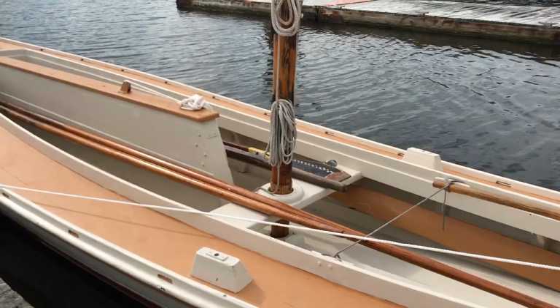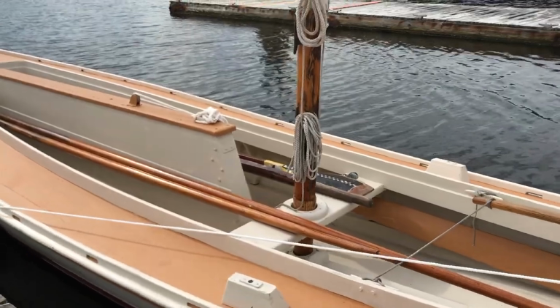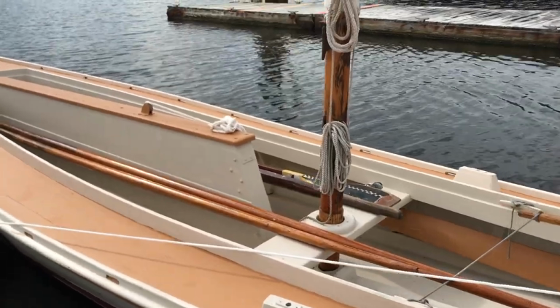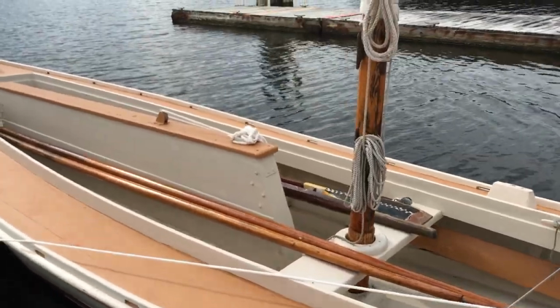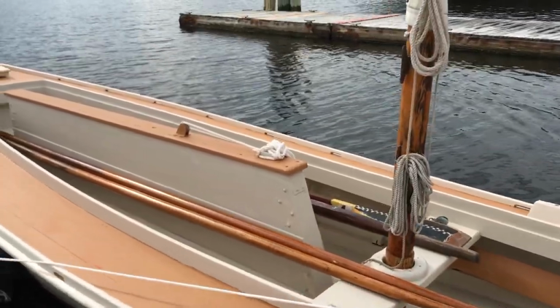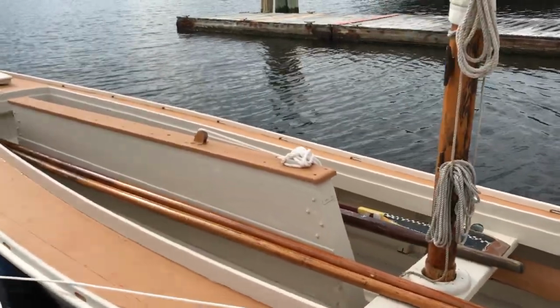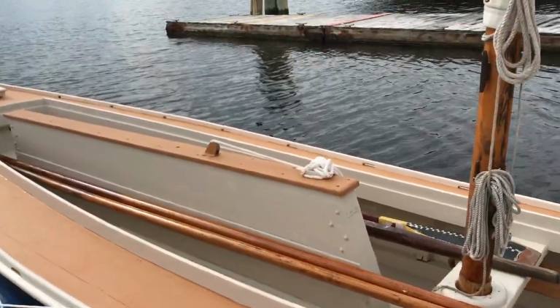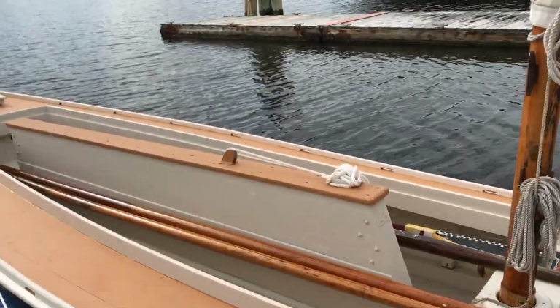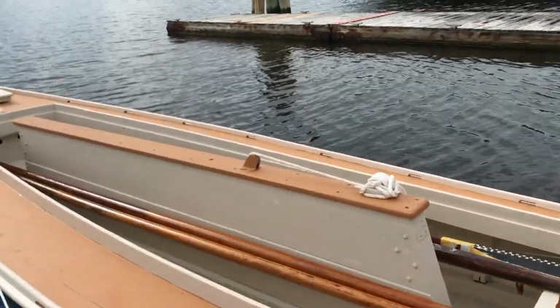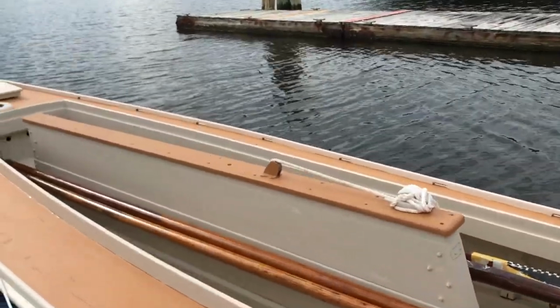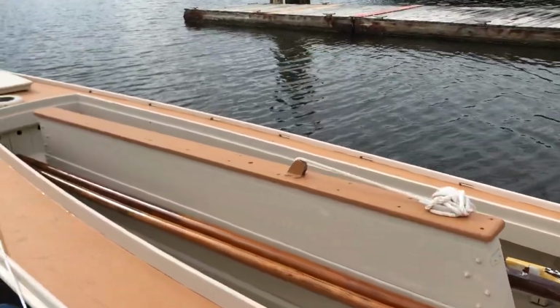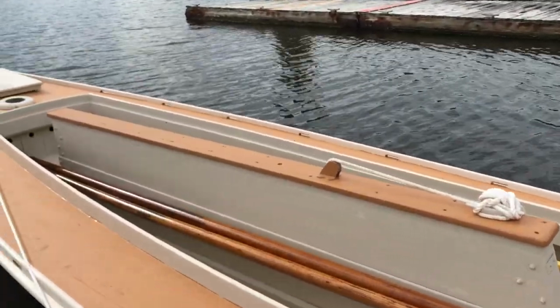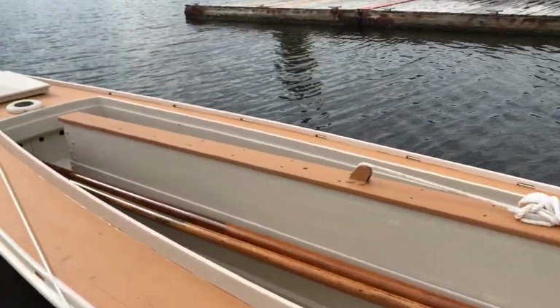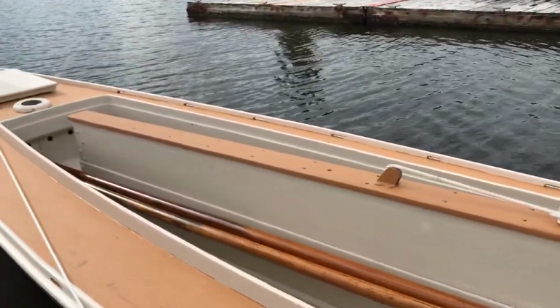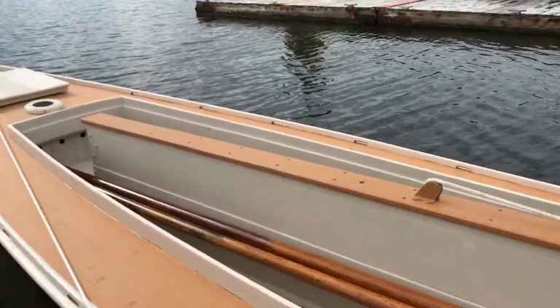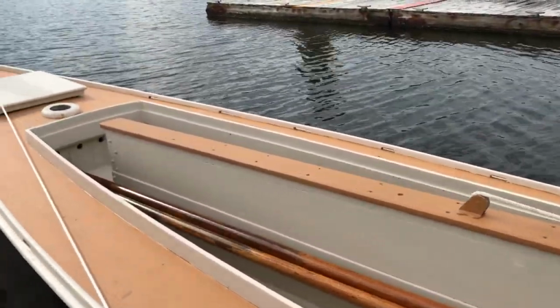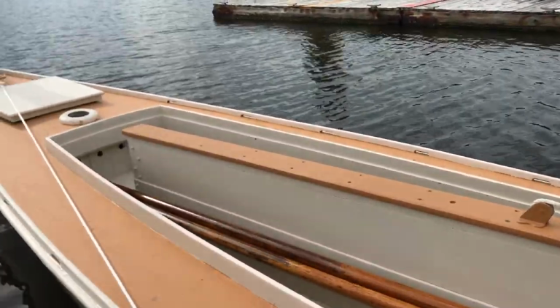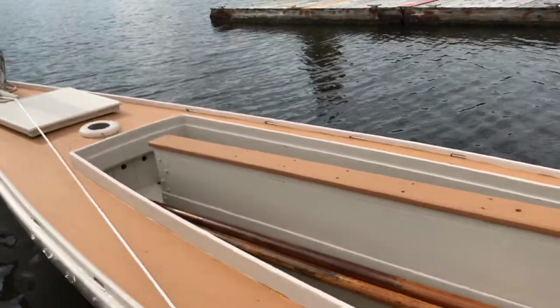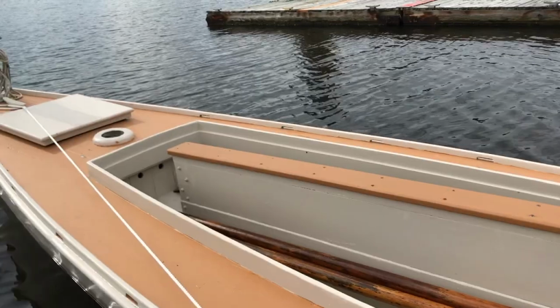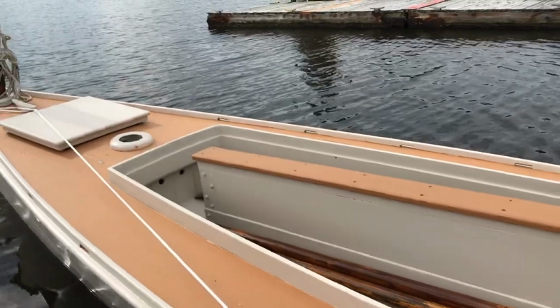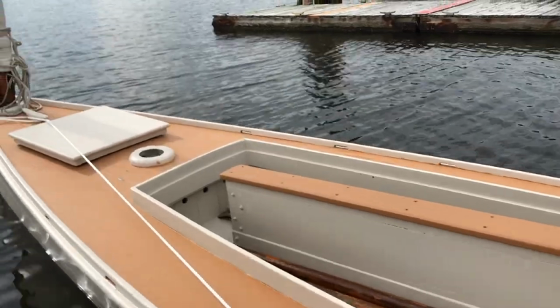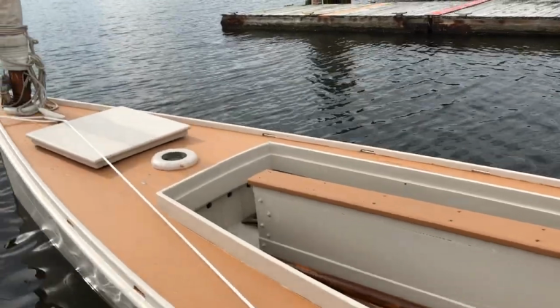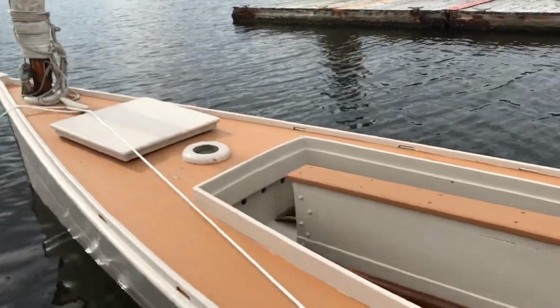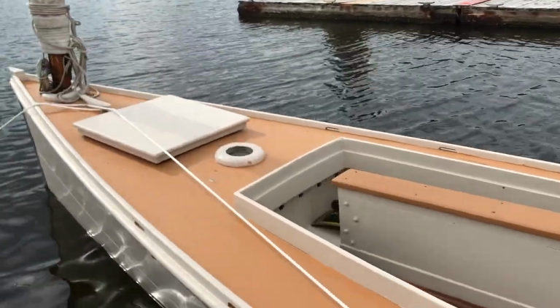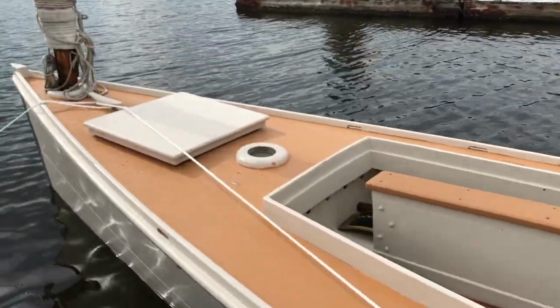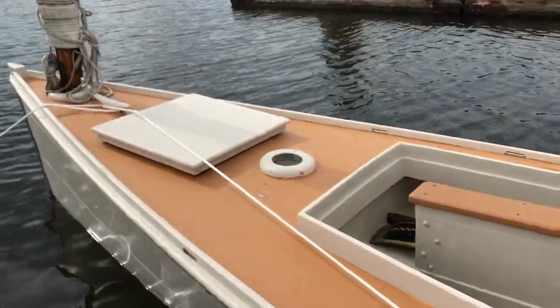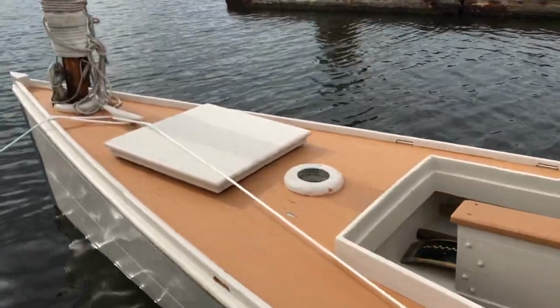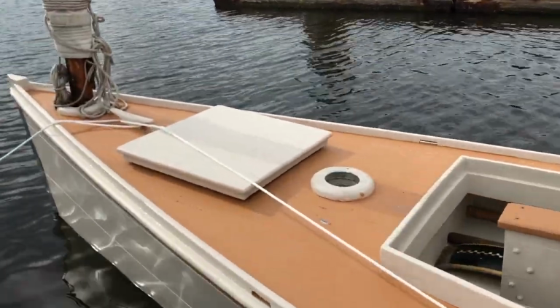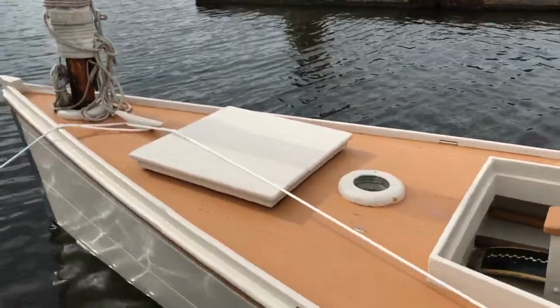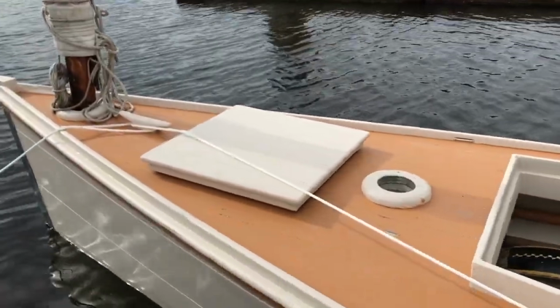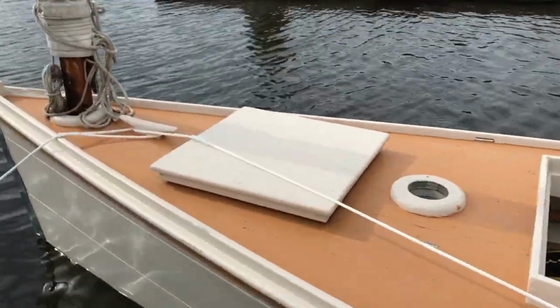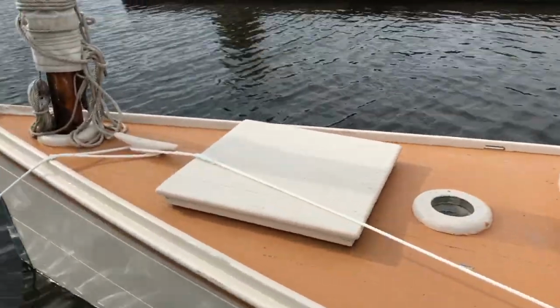Look at the size of this trunk. It's pretty wild.